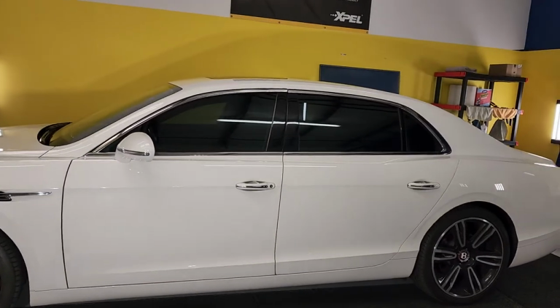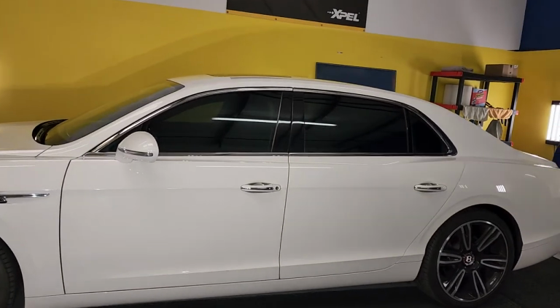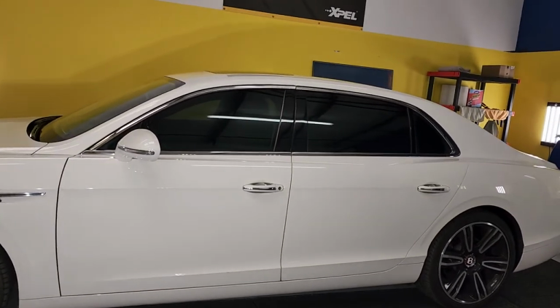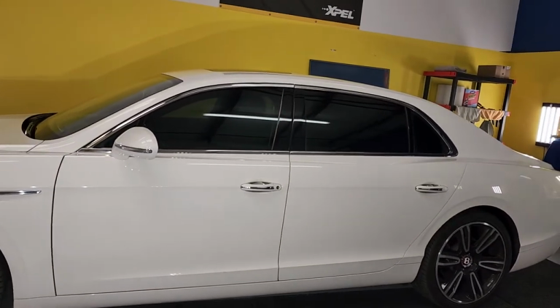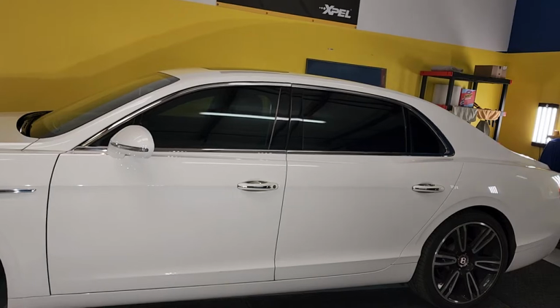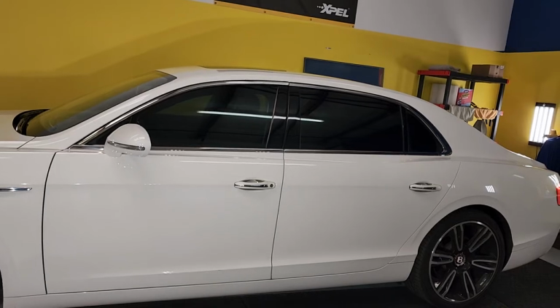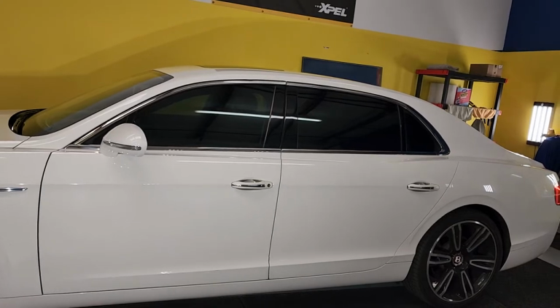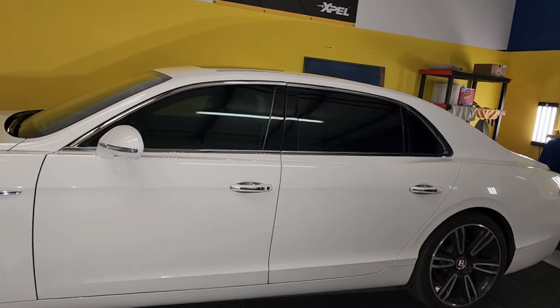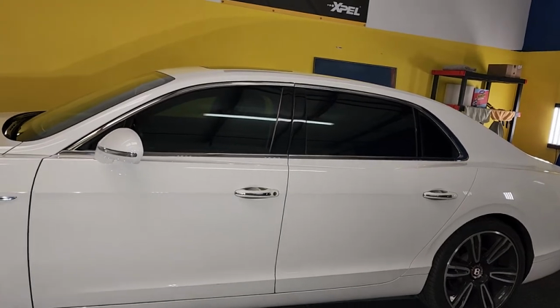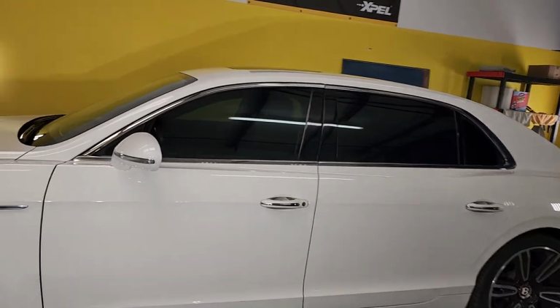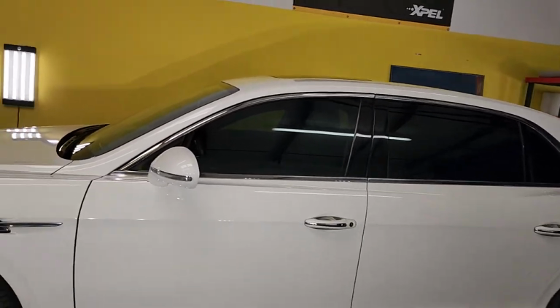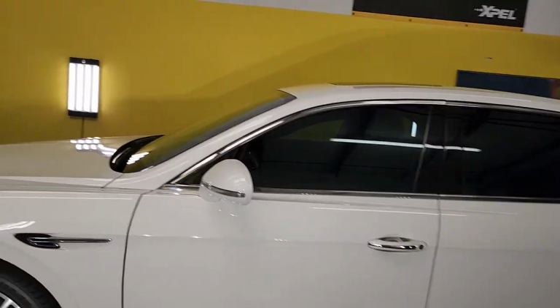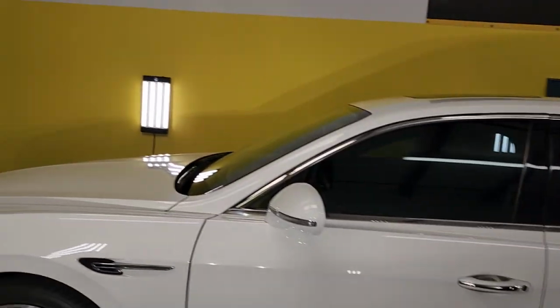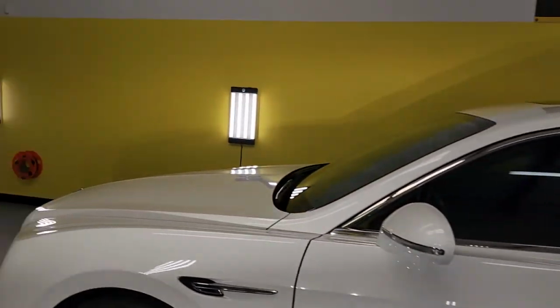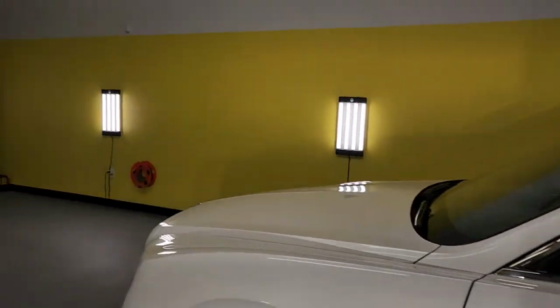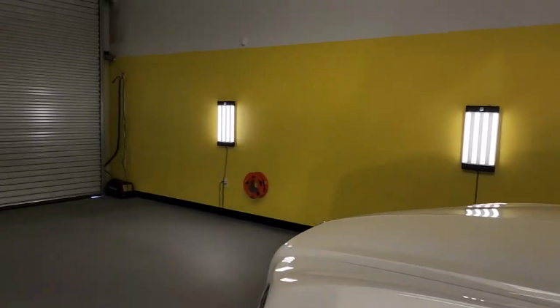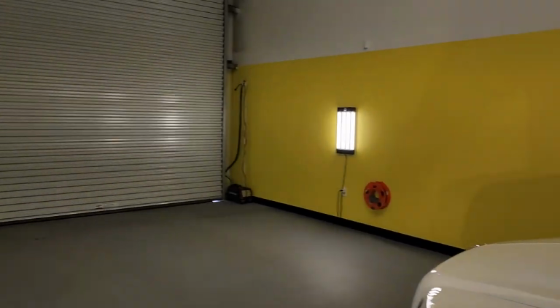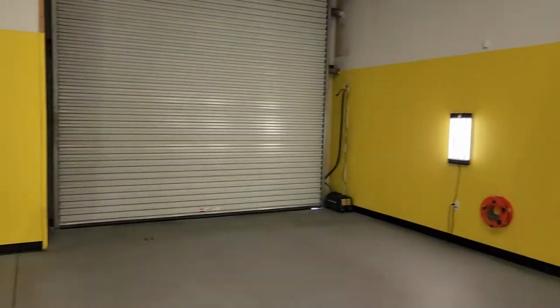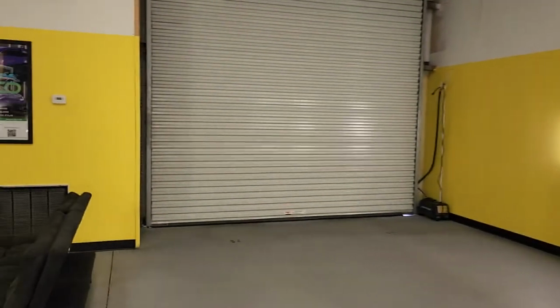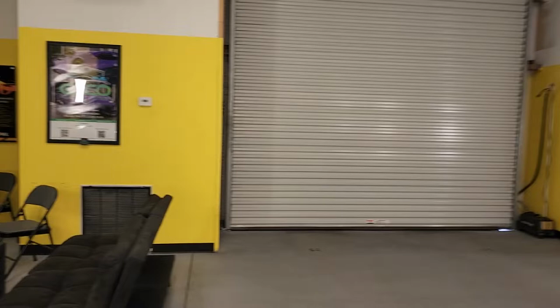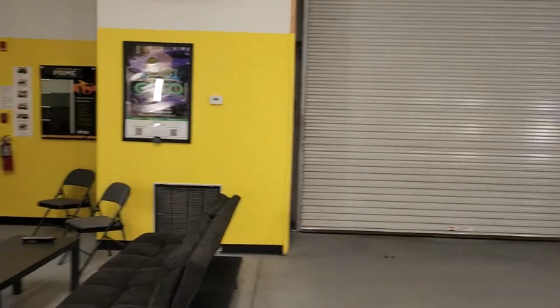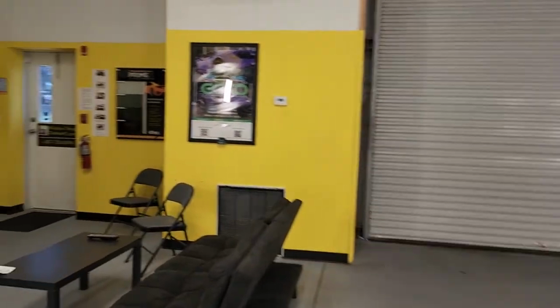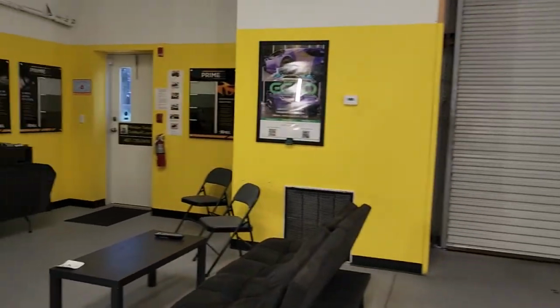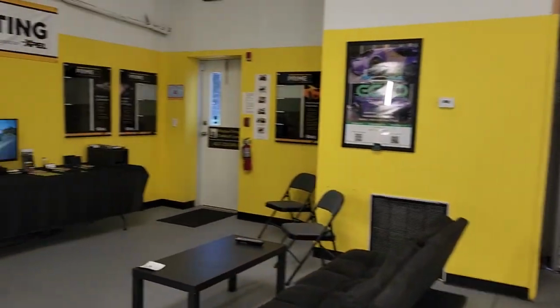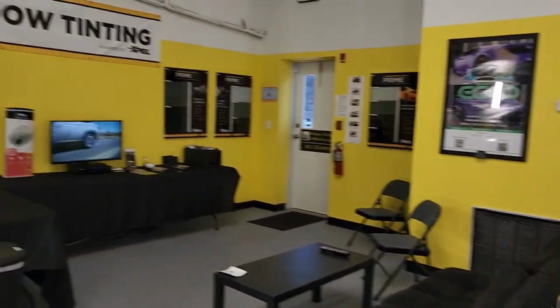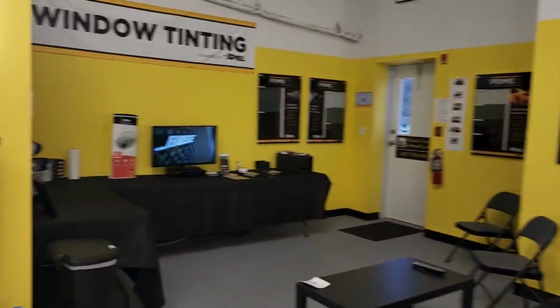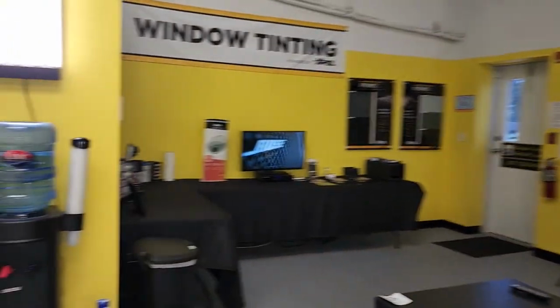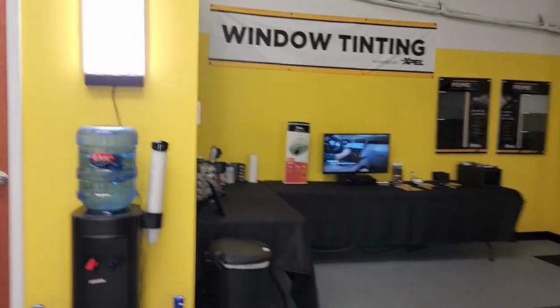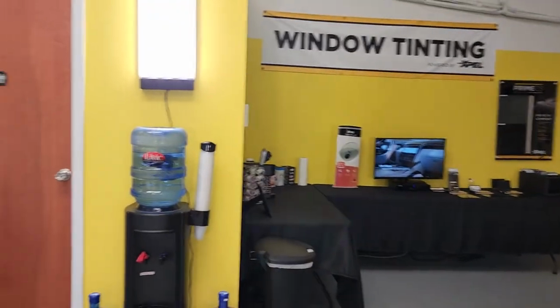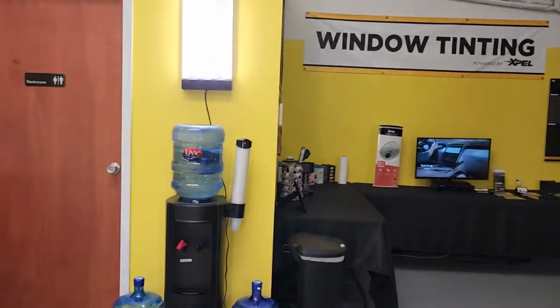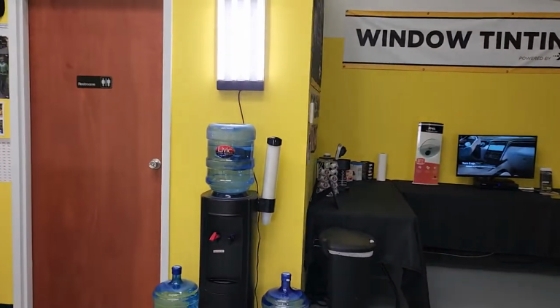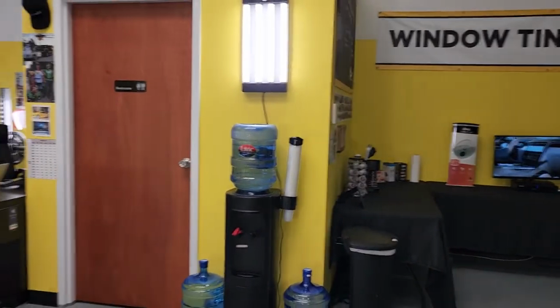This is Expel XR Plus 30 on the front two doors and 15 on the rear windows. We have a waiting area at all locations, restroom, coffee, water, and convenient places to walk to.